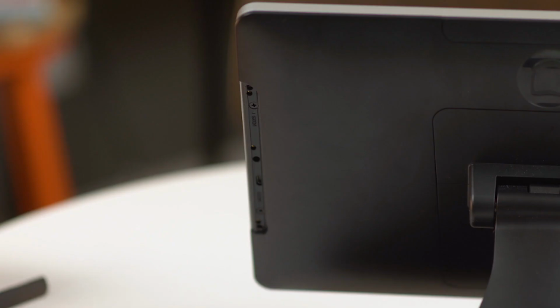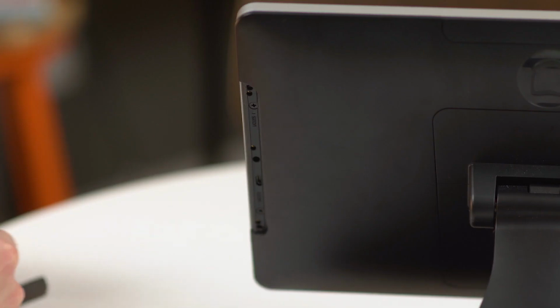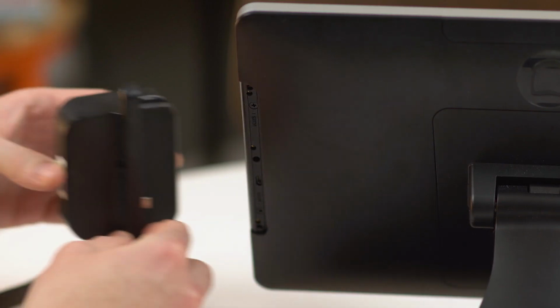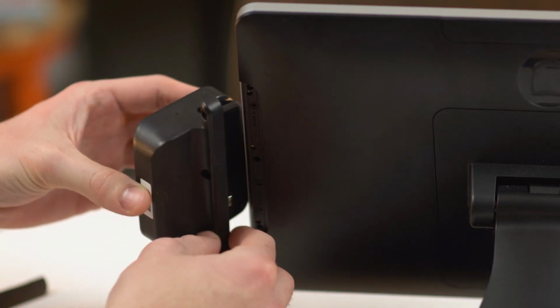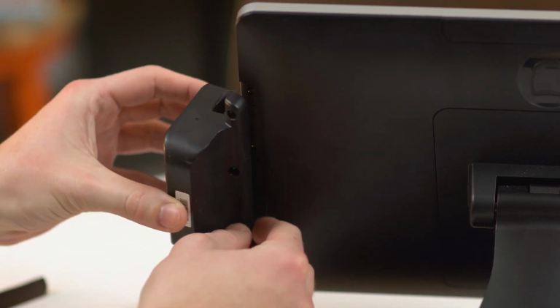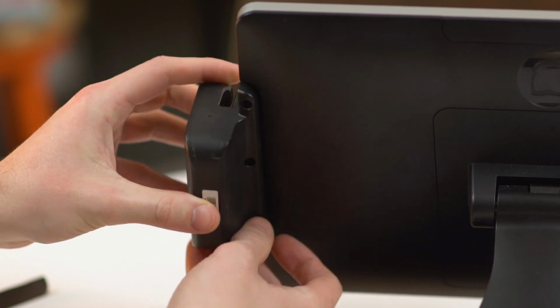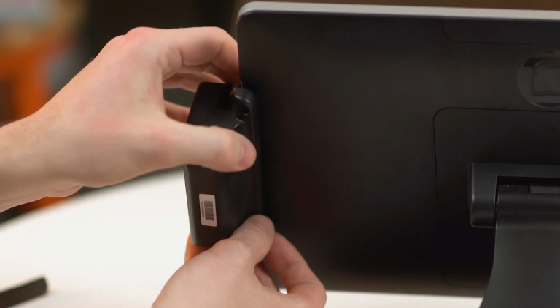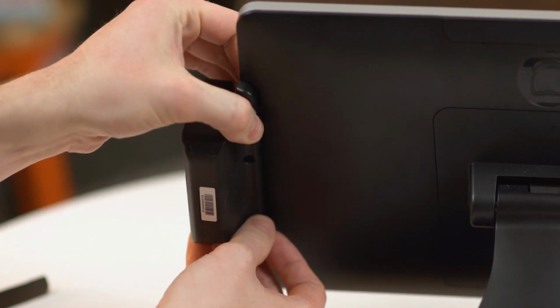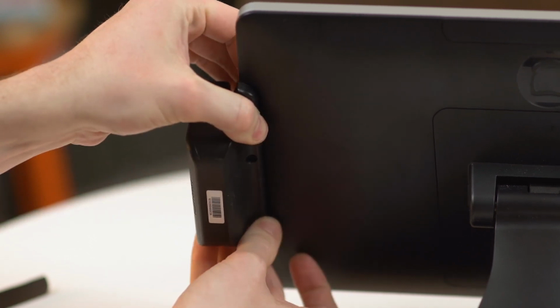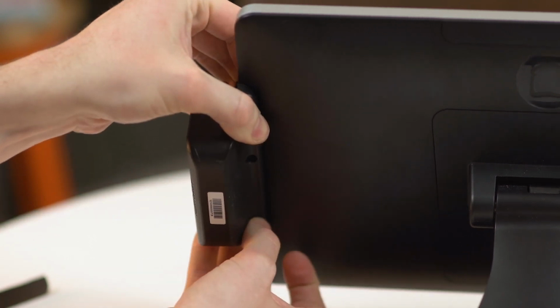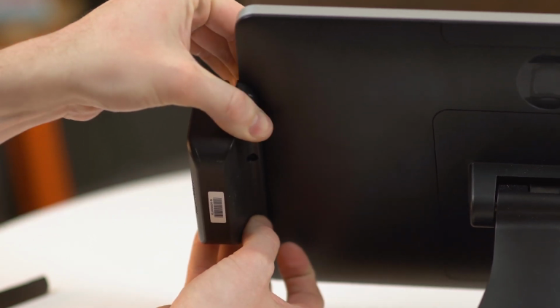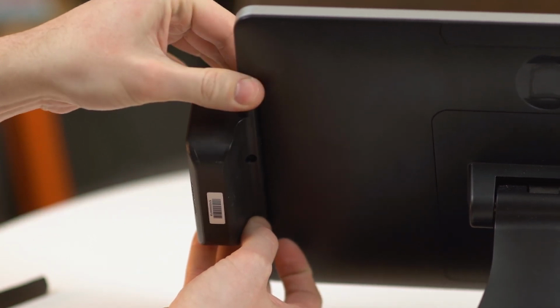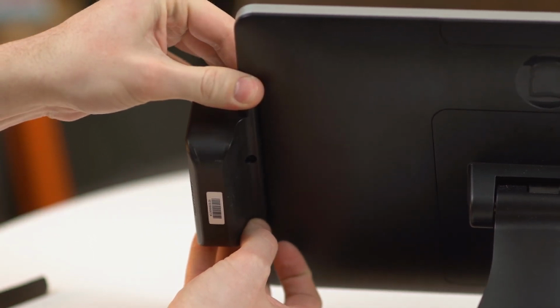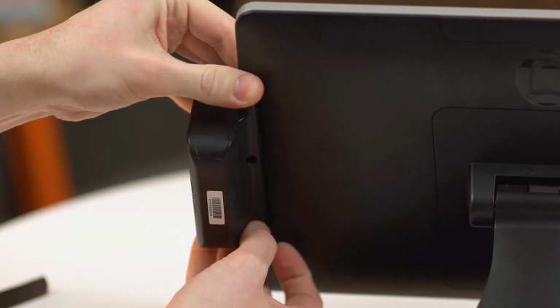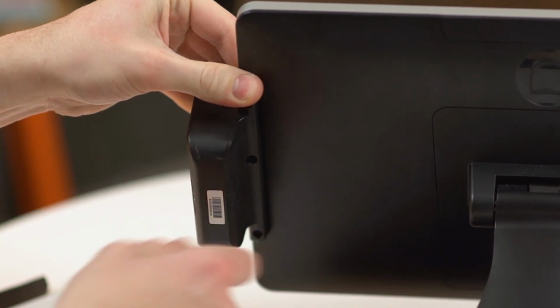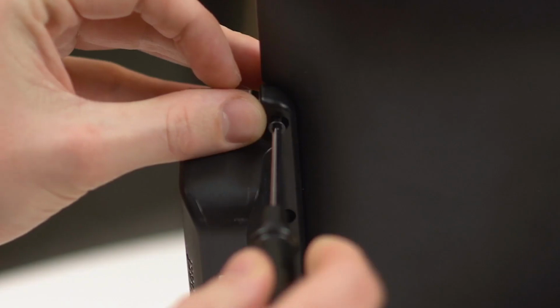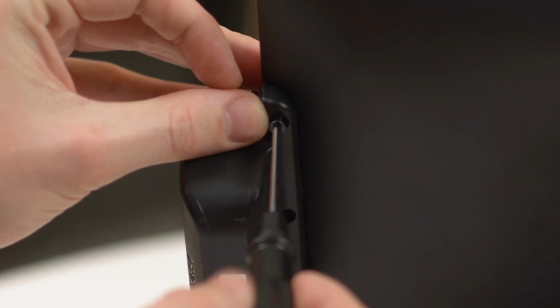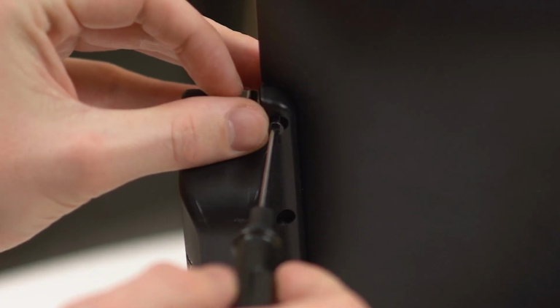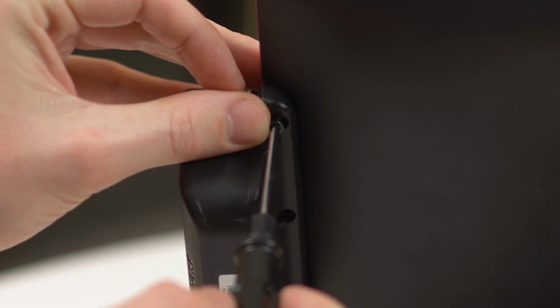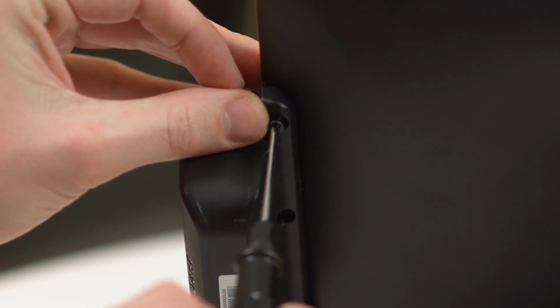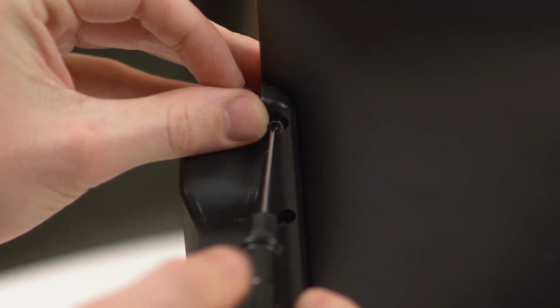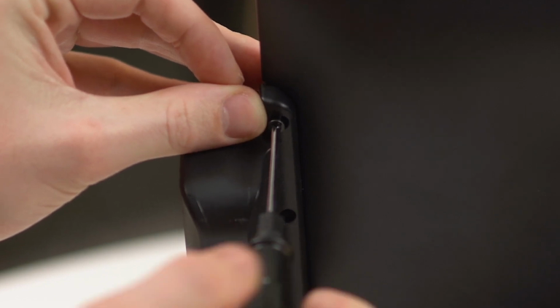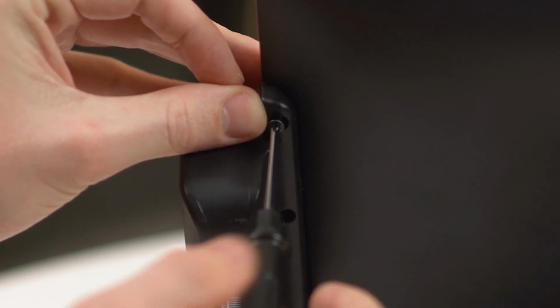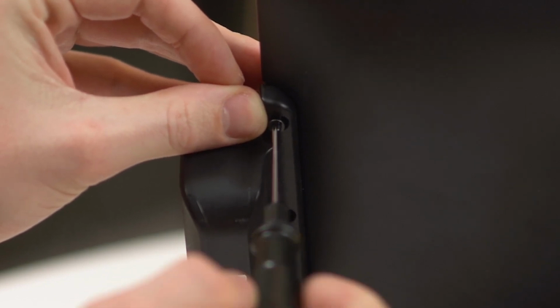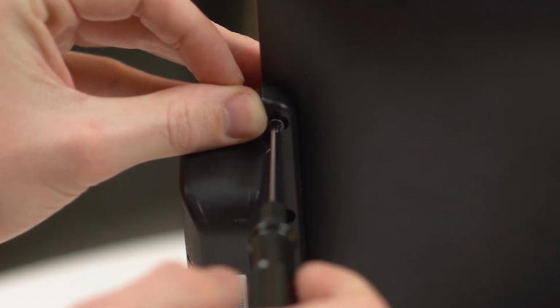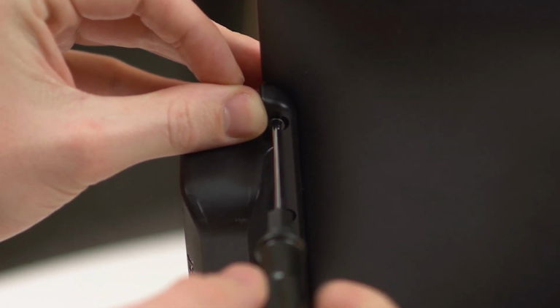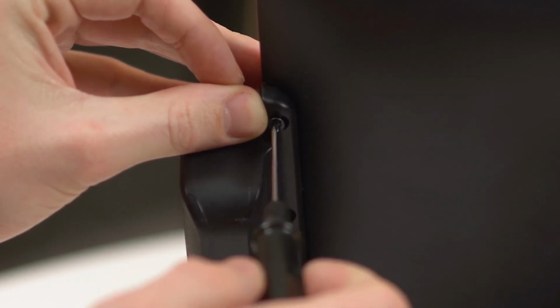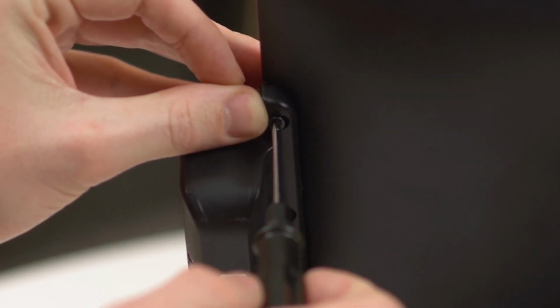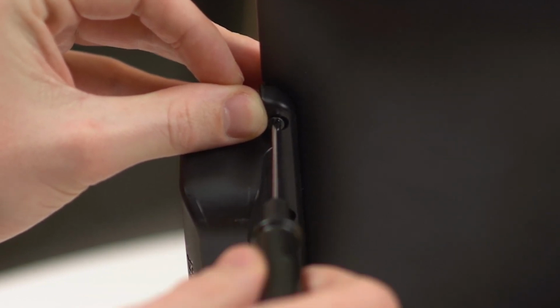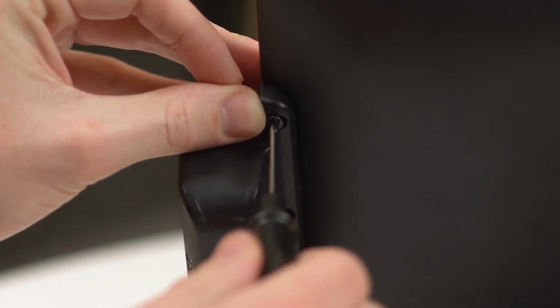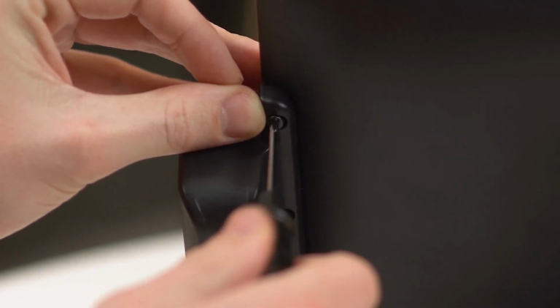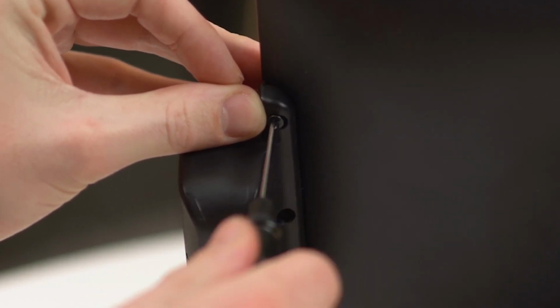Then plug your ToastTap into the port. Once it's fully plugged in, it will need to be secured to the terminal using the three screws that came with the reader. Use a Phillips head screwdriver to do so.